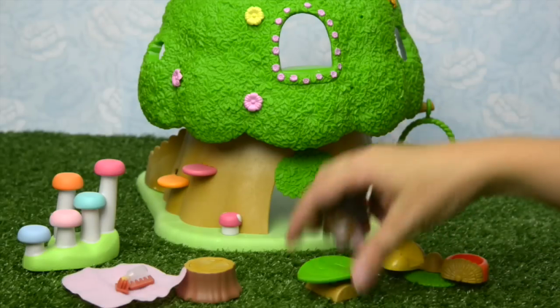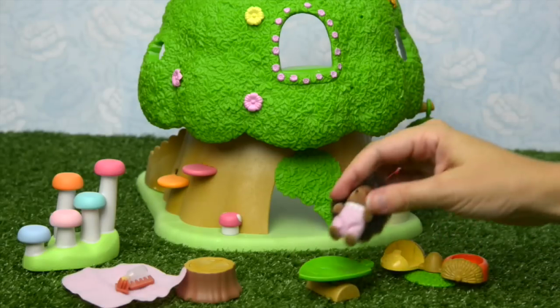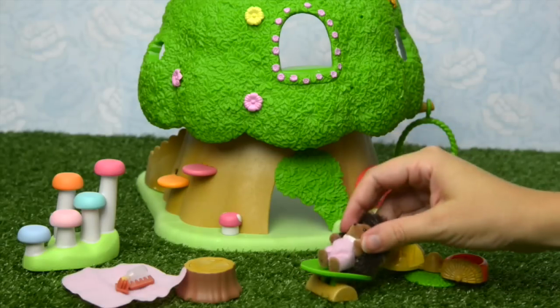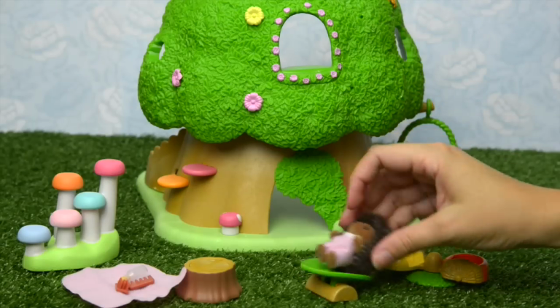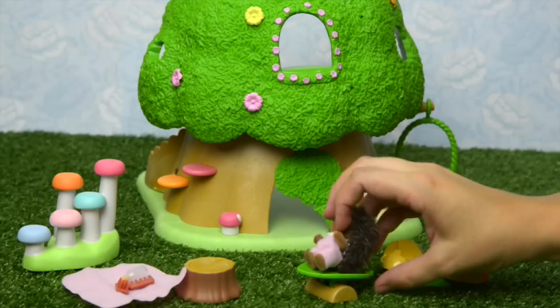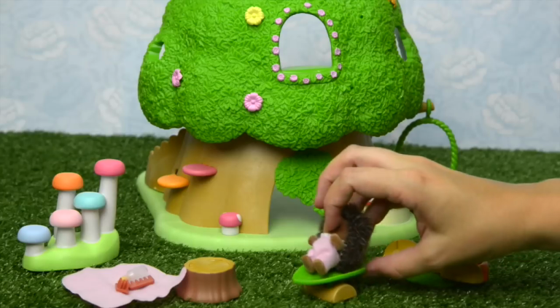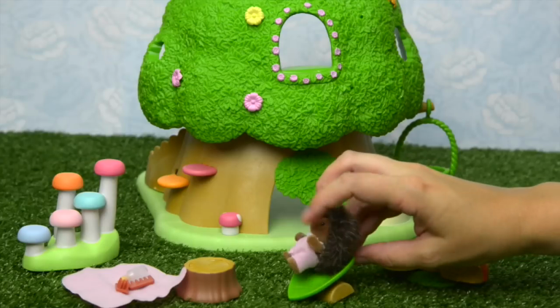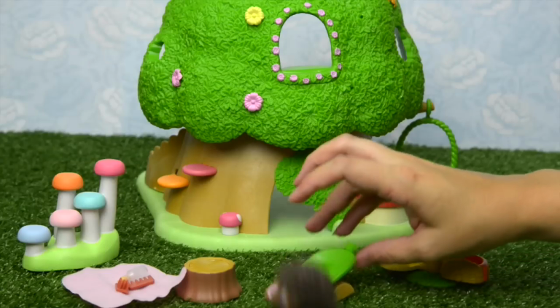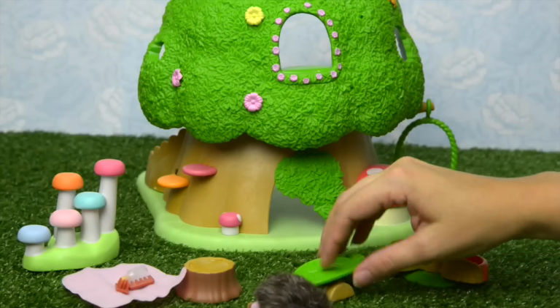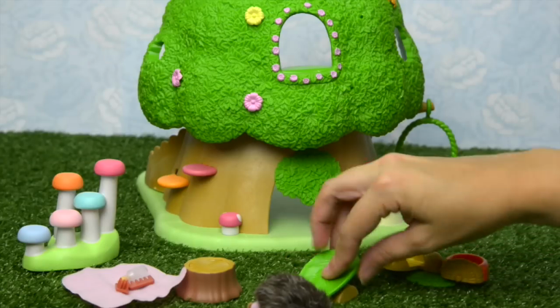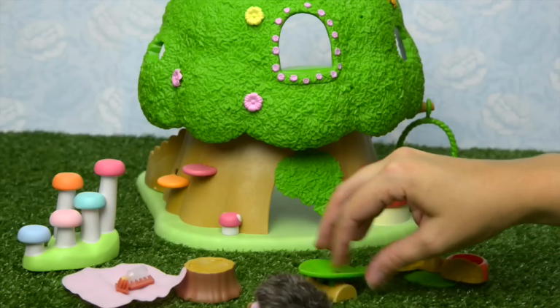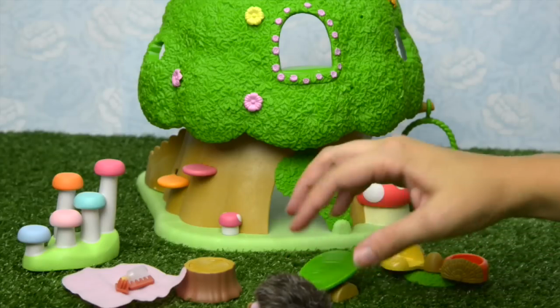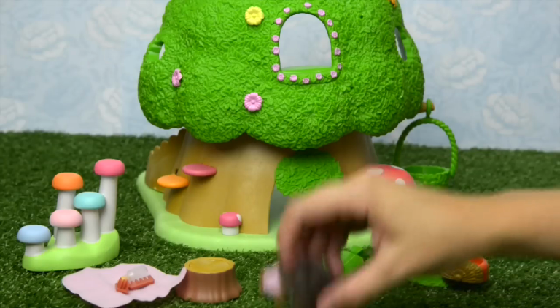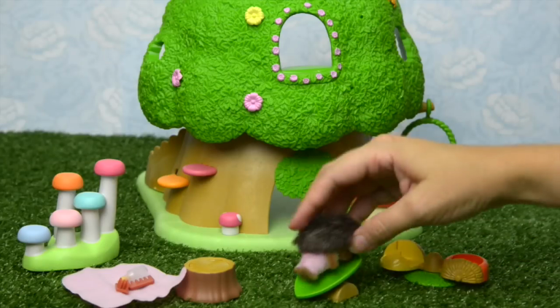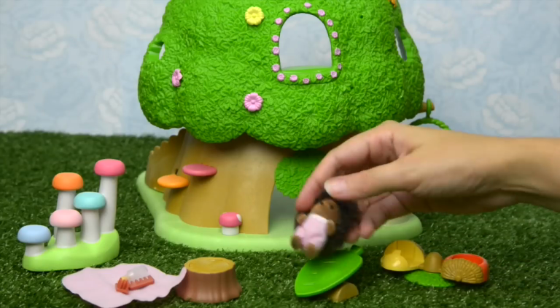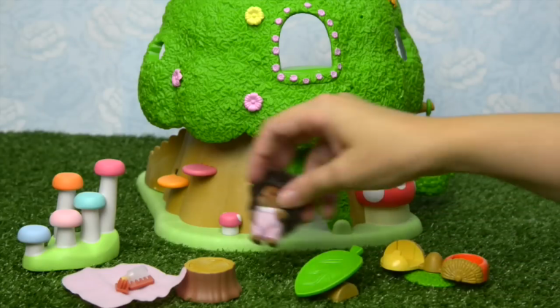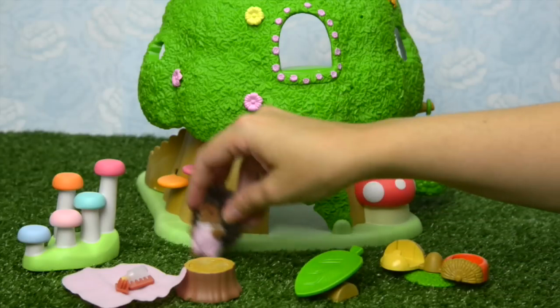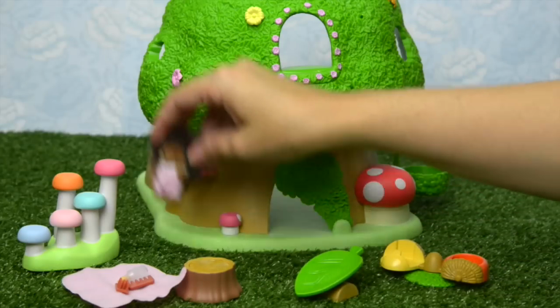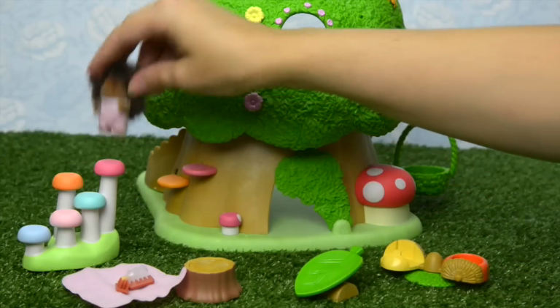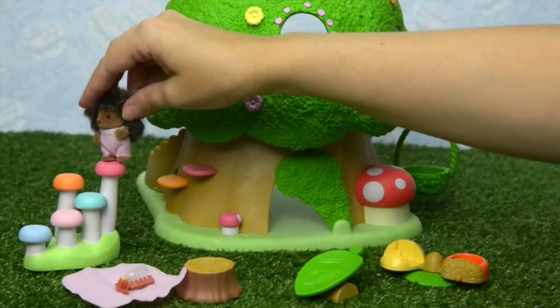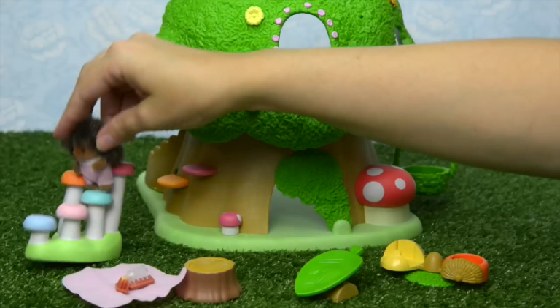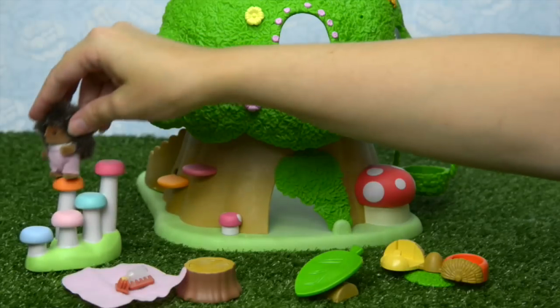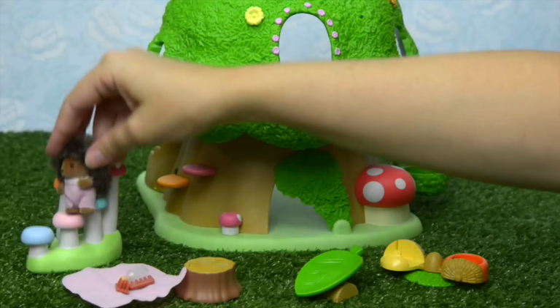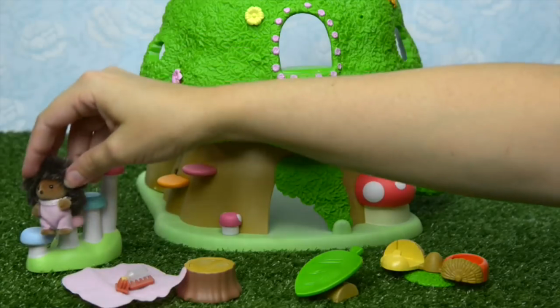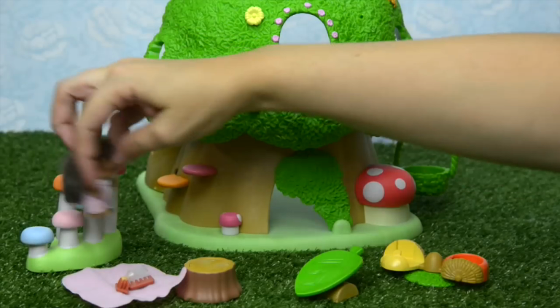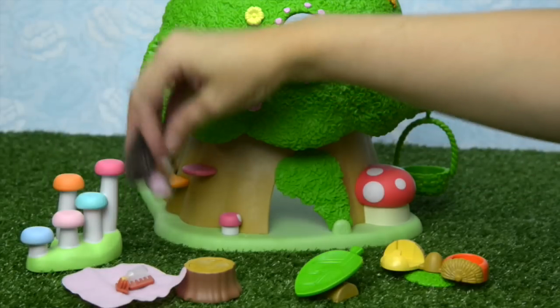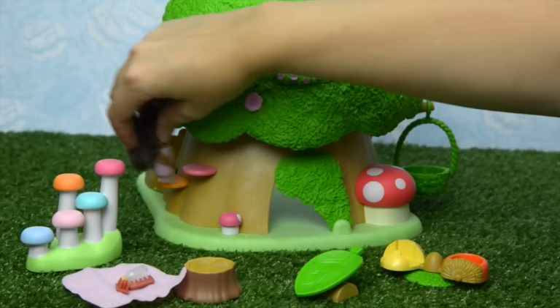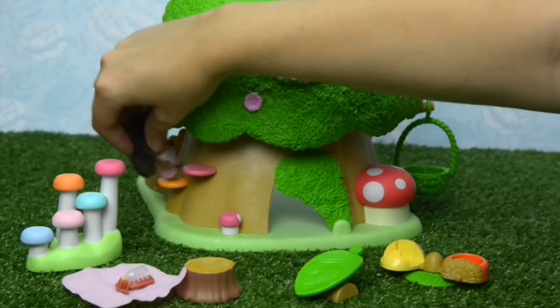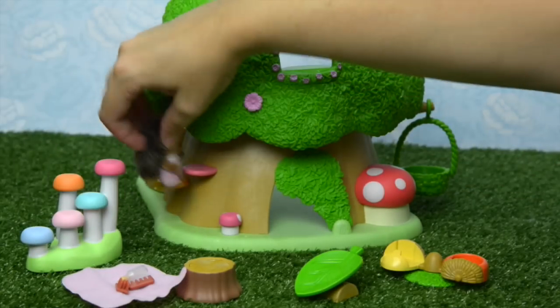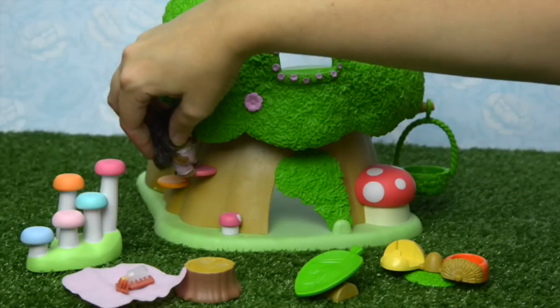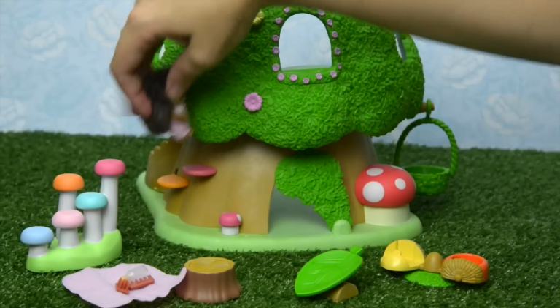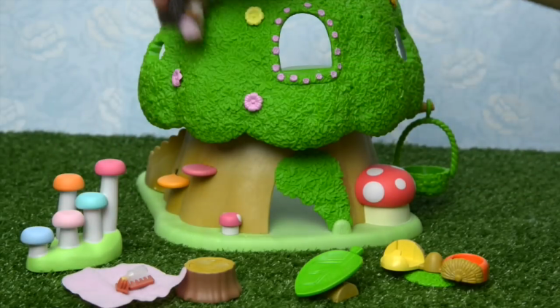What about the leaf slide — or seesaw, or whatever it is? She only had one go on that. And the mushroom — yes — and up the little steps.